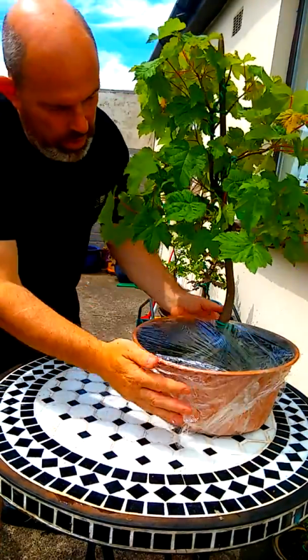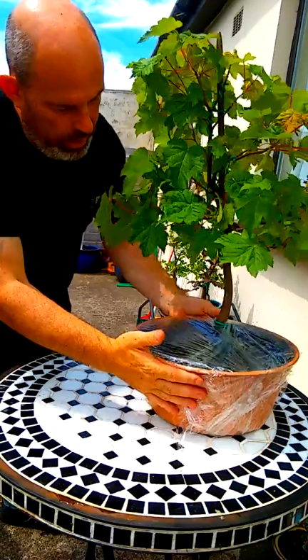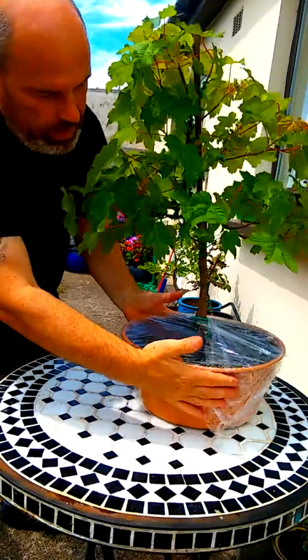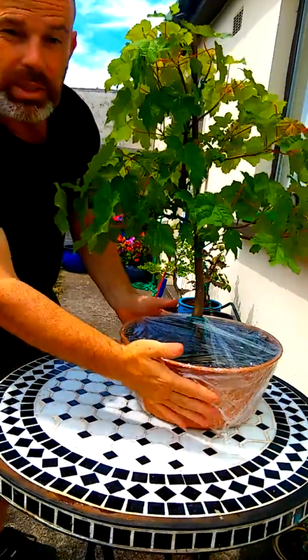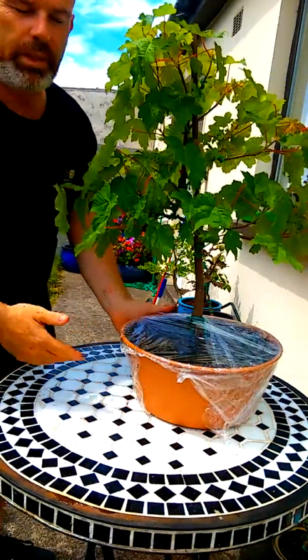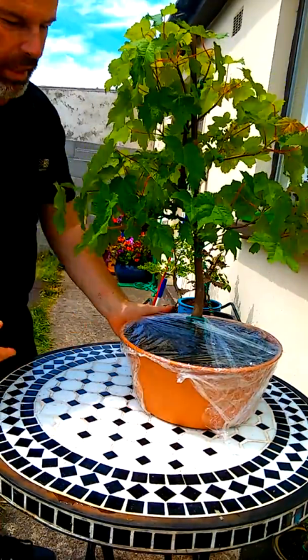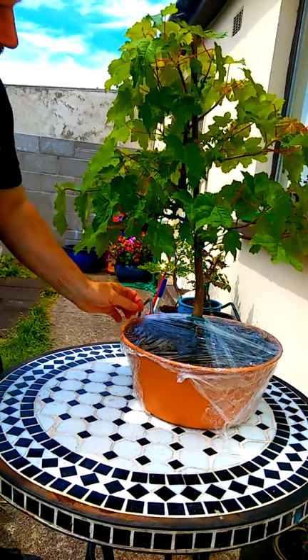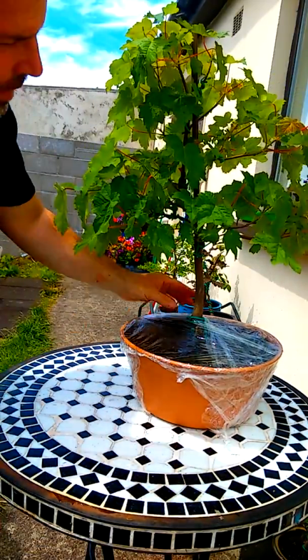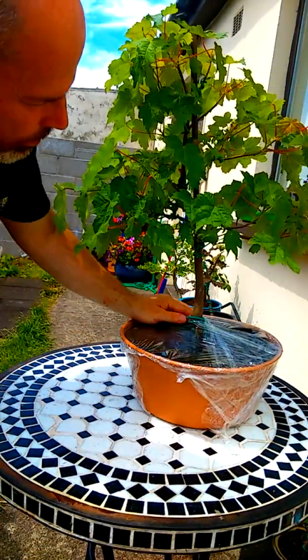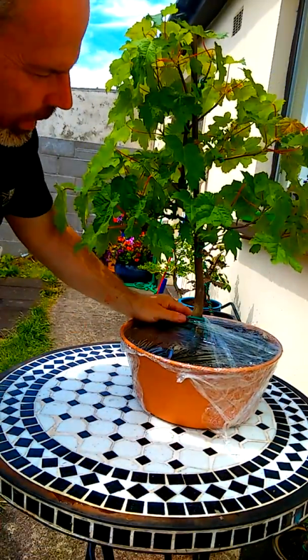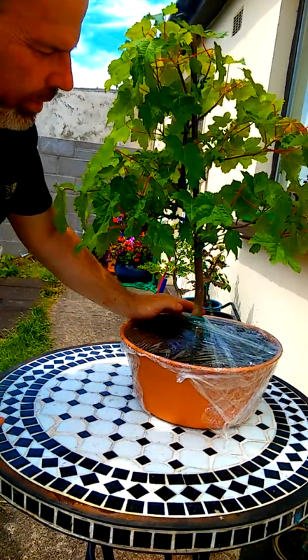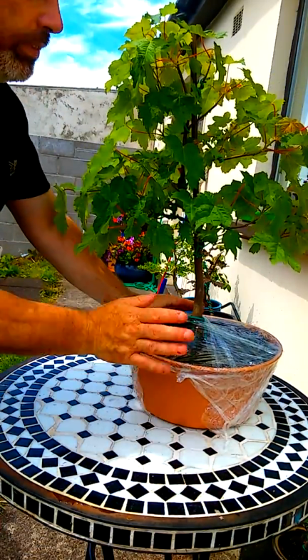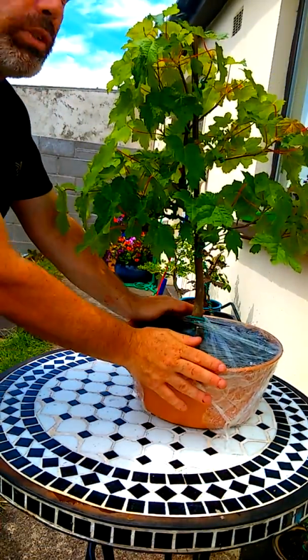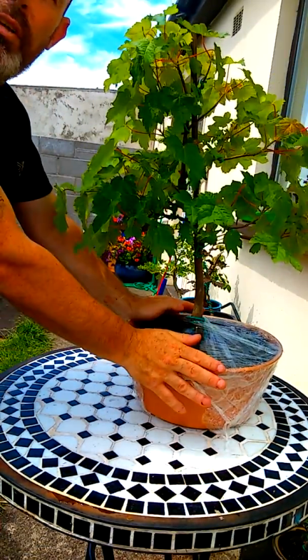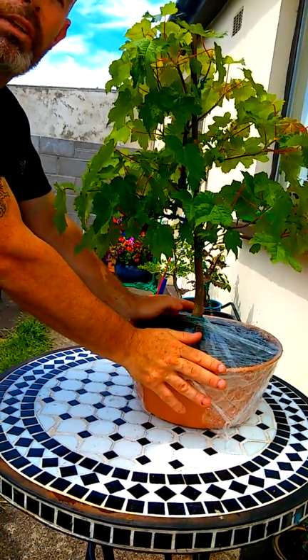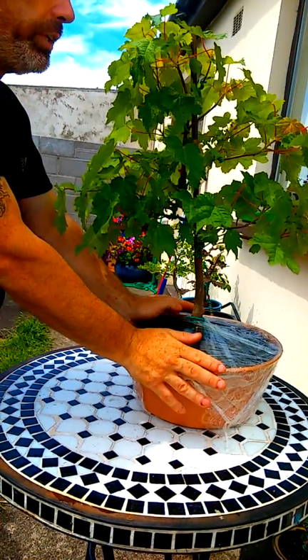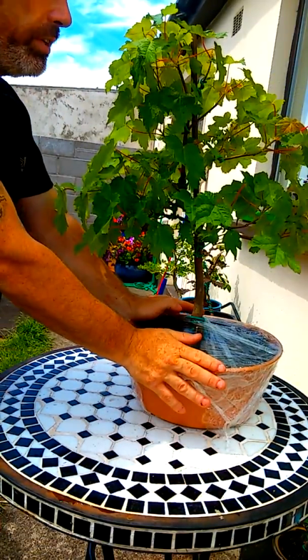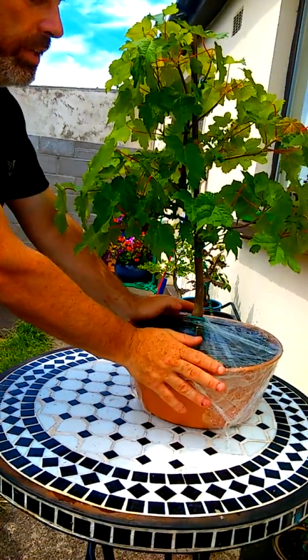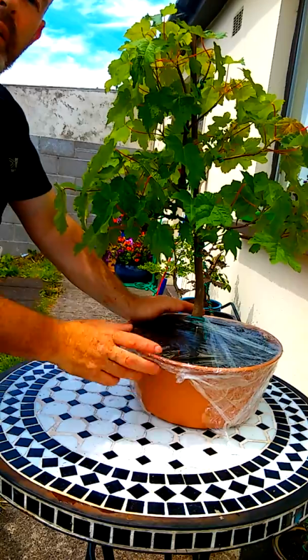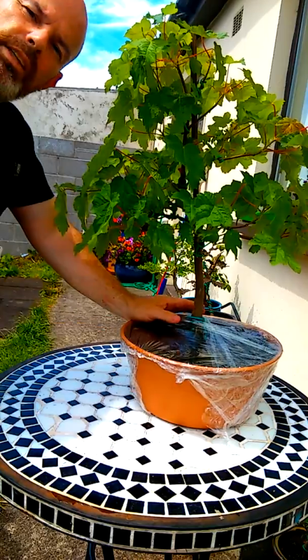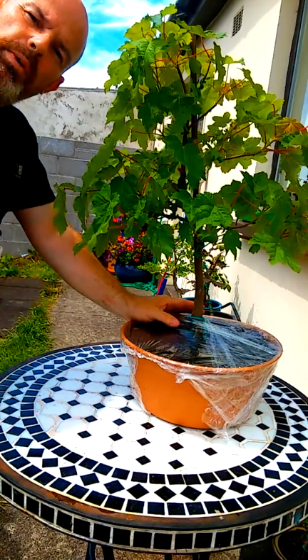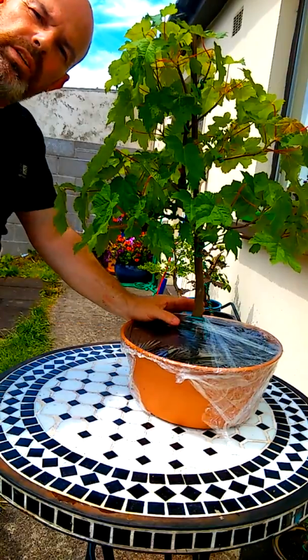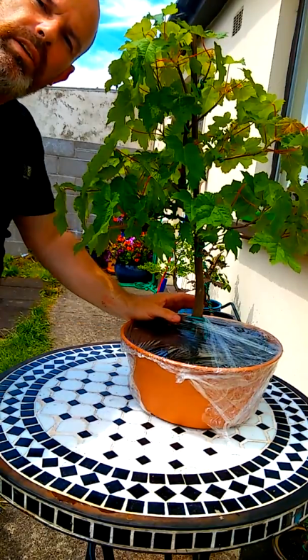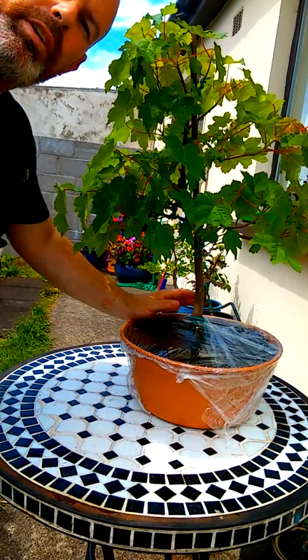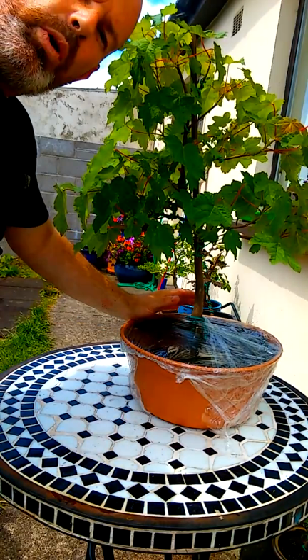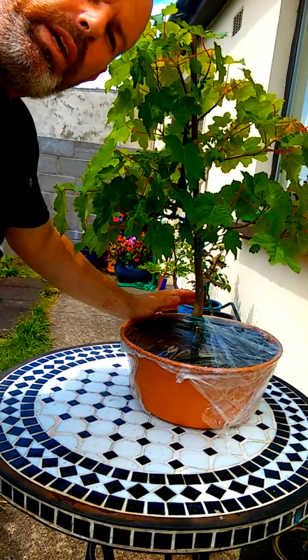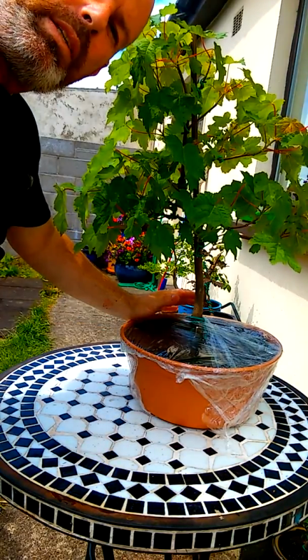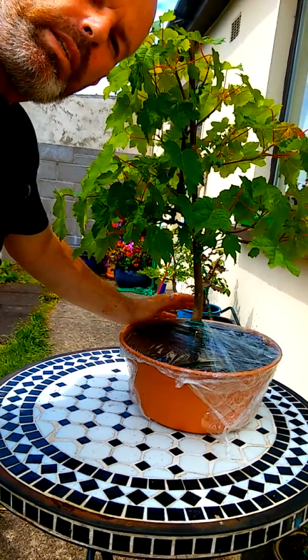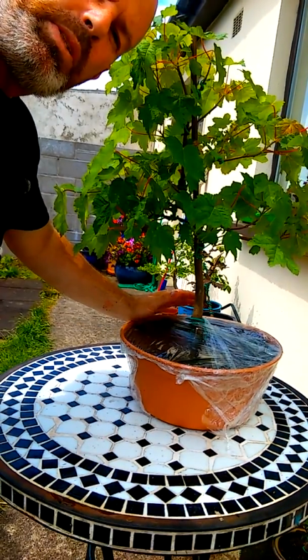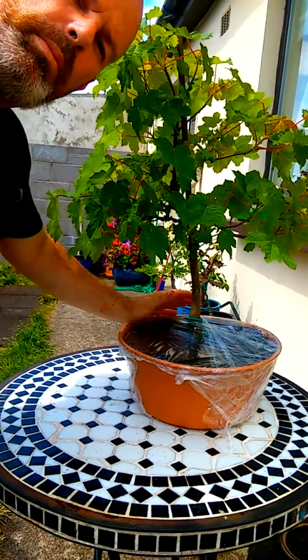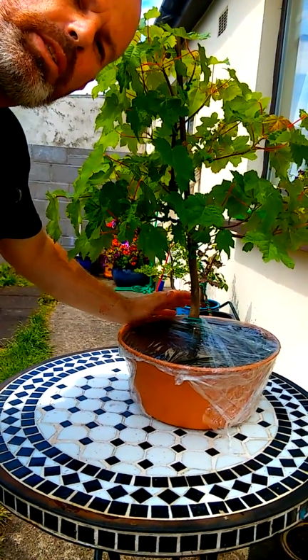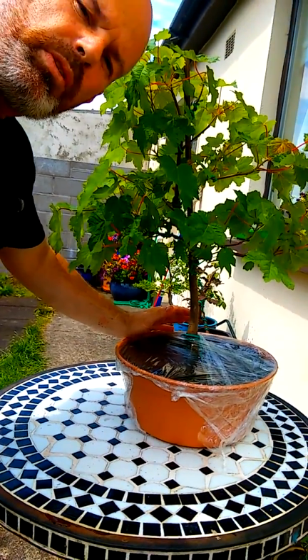And that's our tip for today — a bit of cling film could save all your trays. Thanks for watching. For more hints and tips, please subscribe.